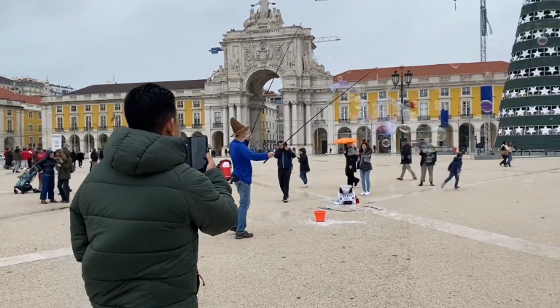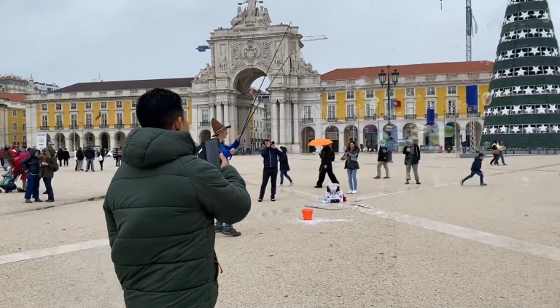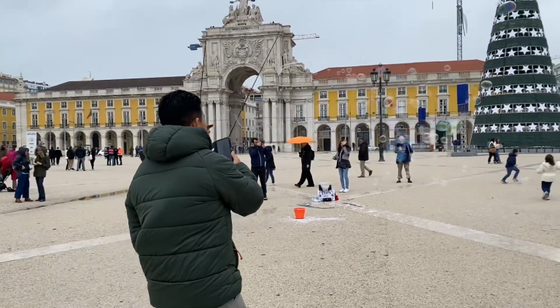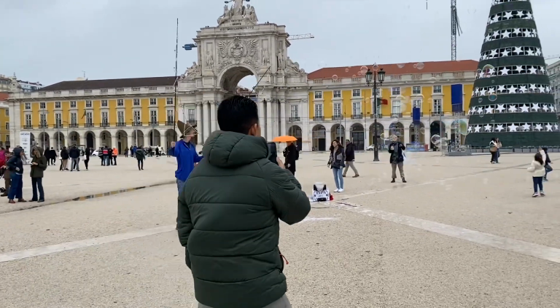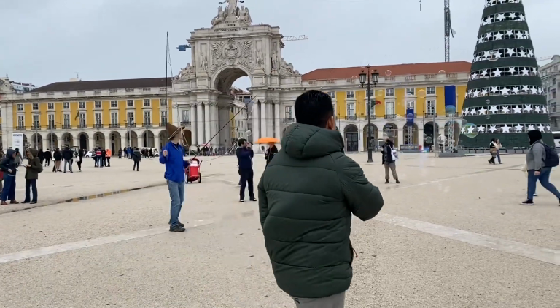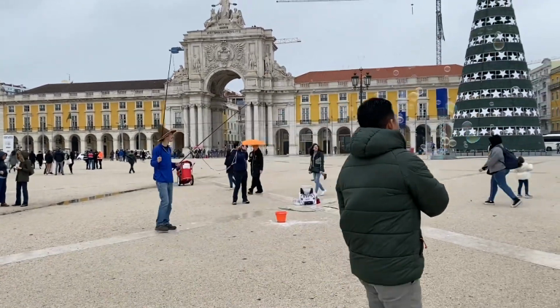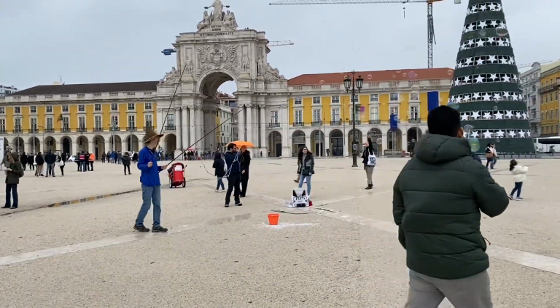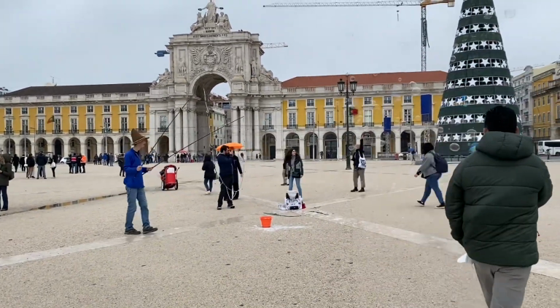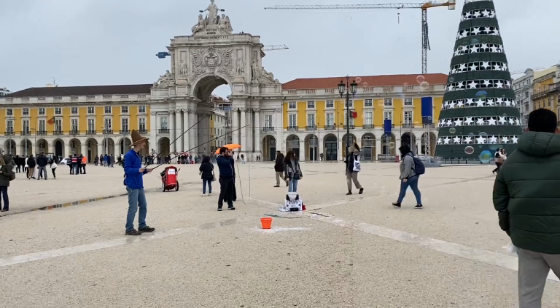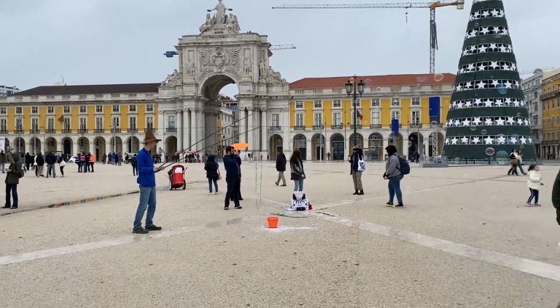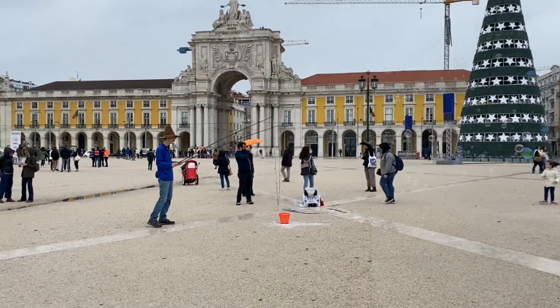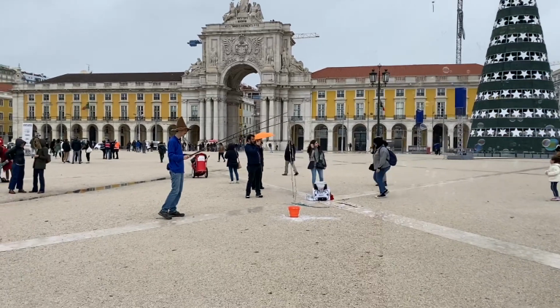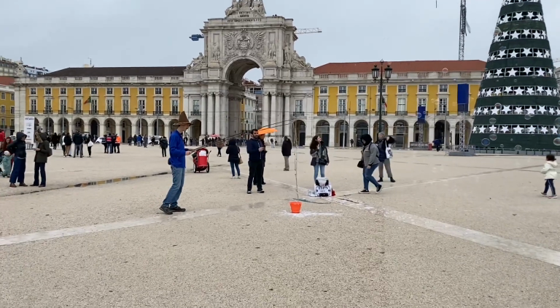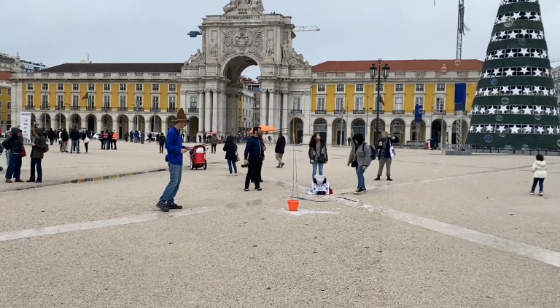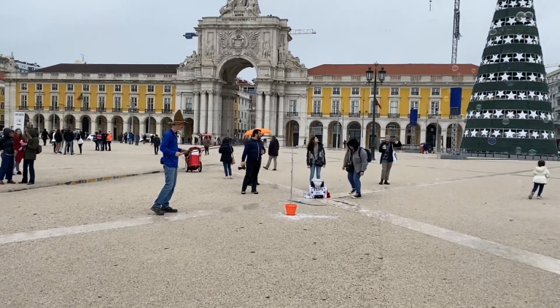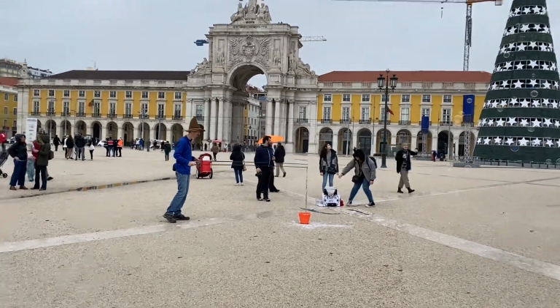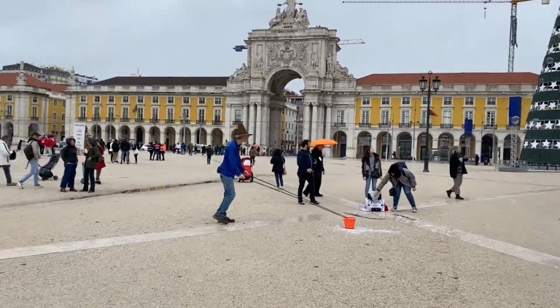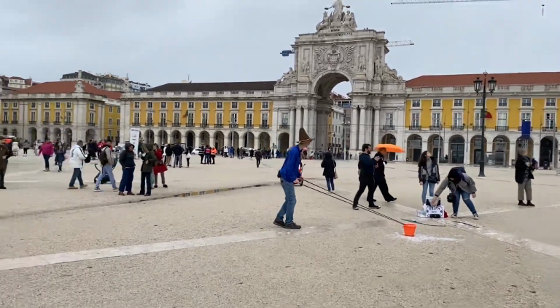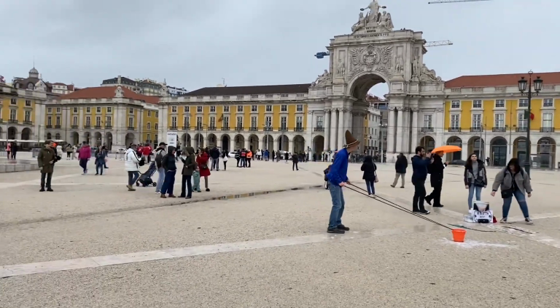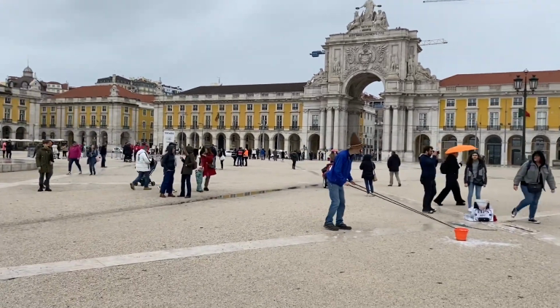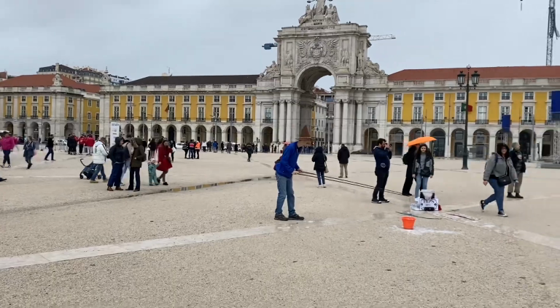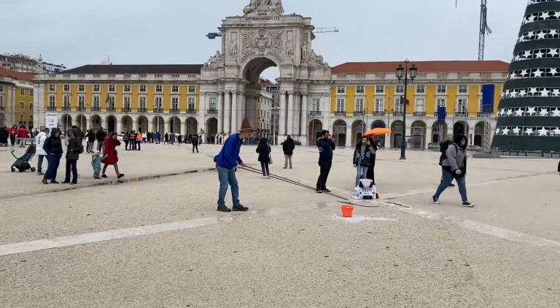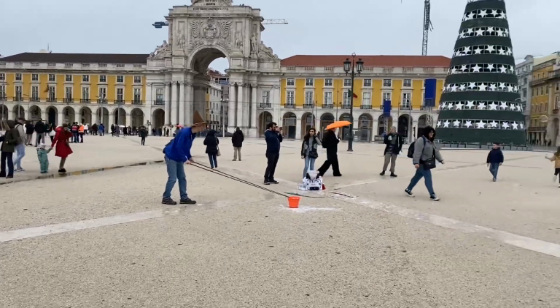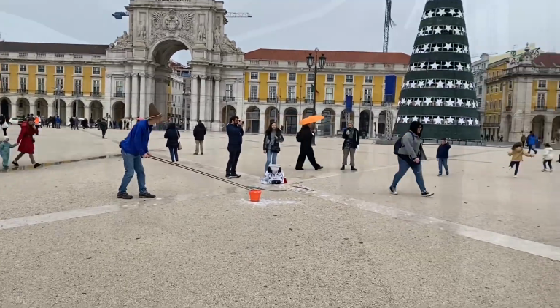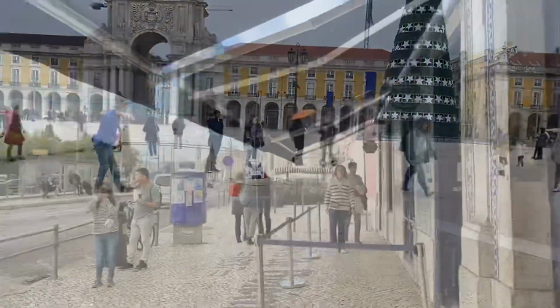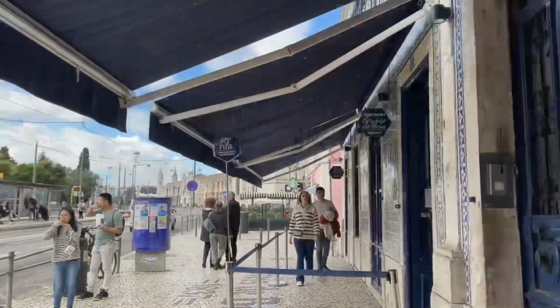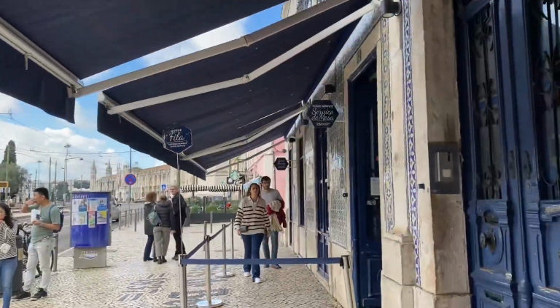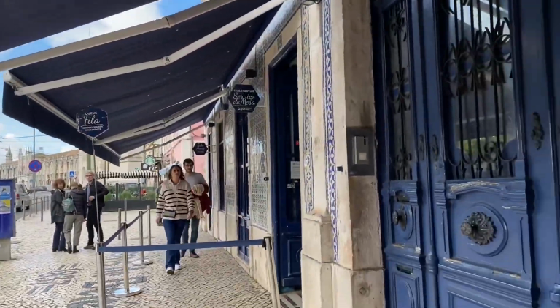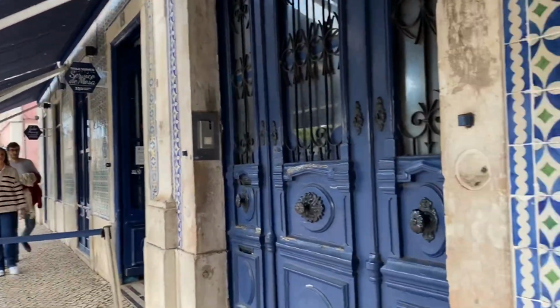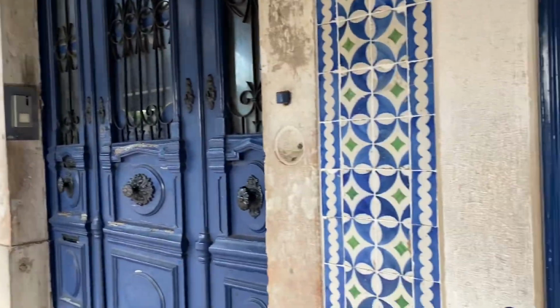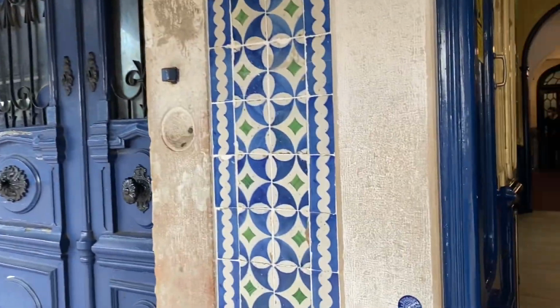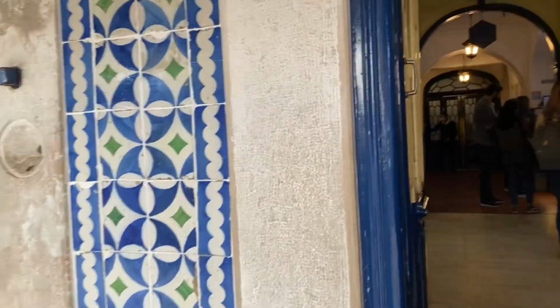Number four, go have pastel de nata at Pastéis de Belém. It is so popular and so delicious — we literally bought a pack of six. It is completely different from everywhere else. After that, you are going to go see the Belém Tower. You will have to cross the highway, so just look for a bridge.